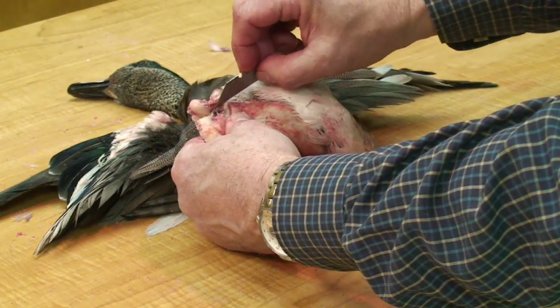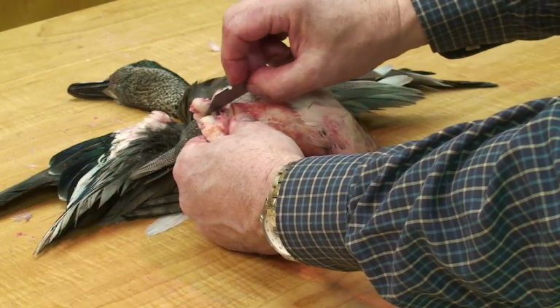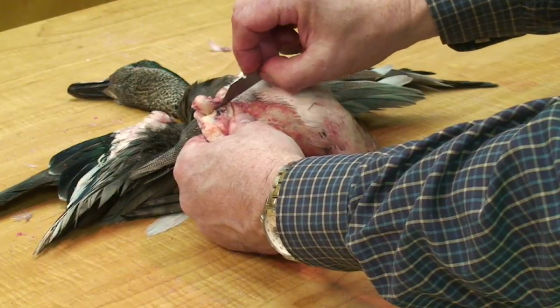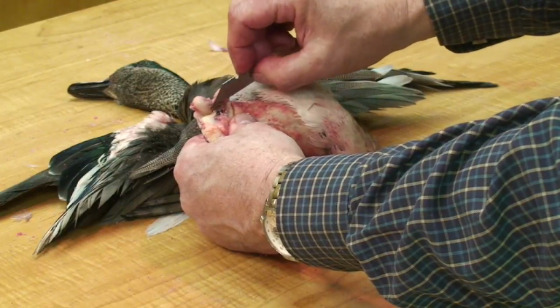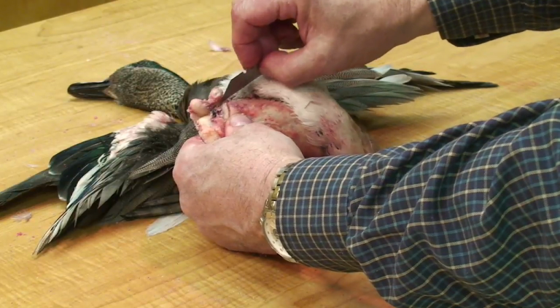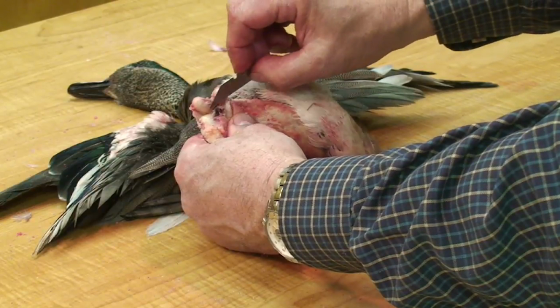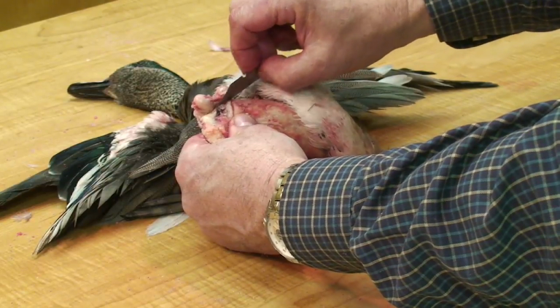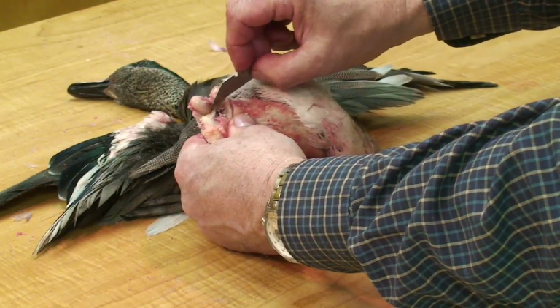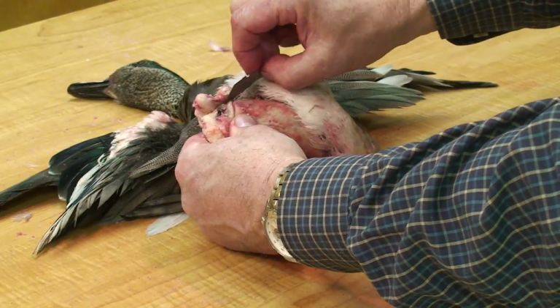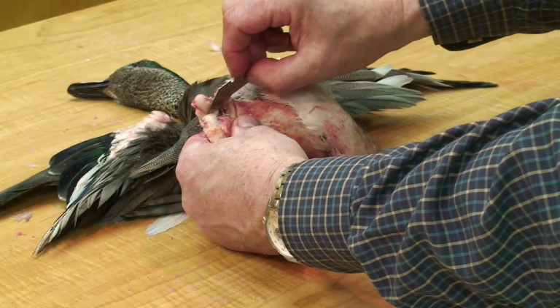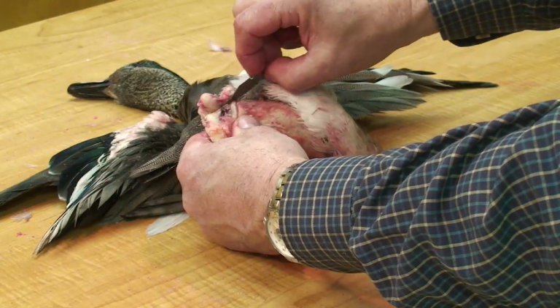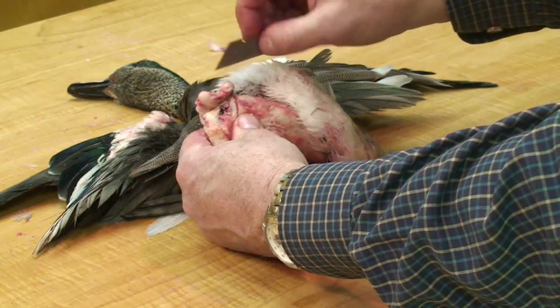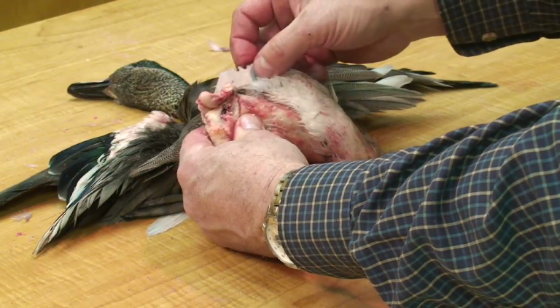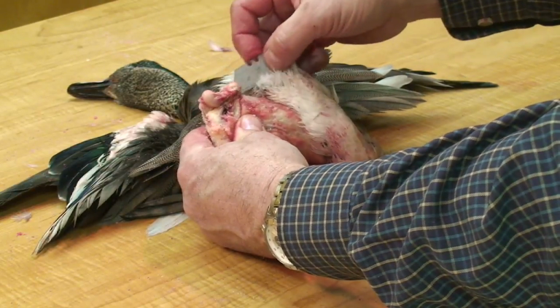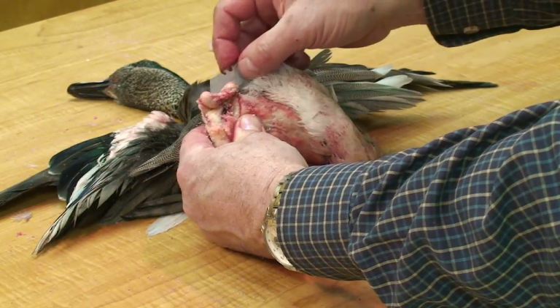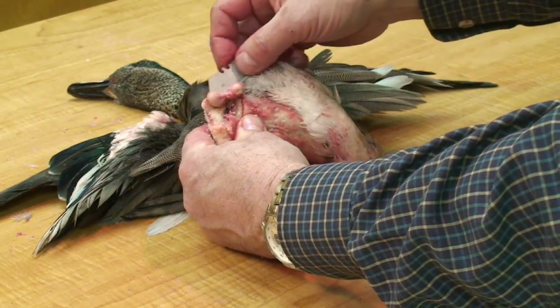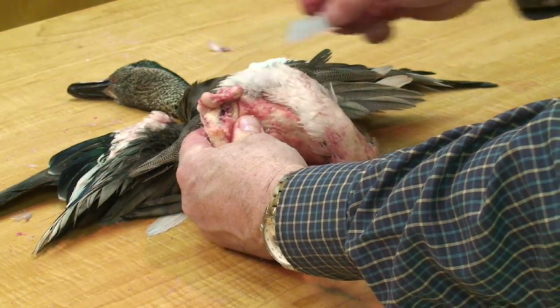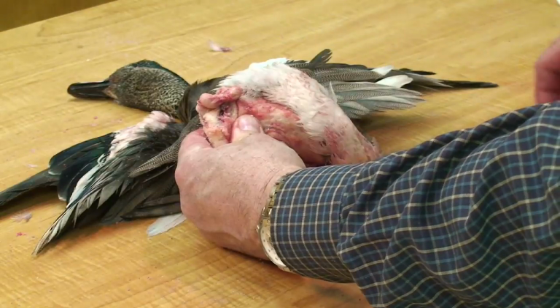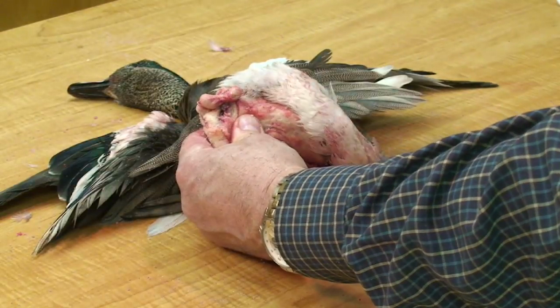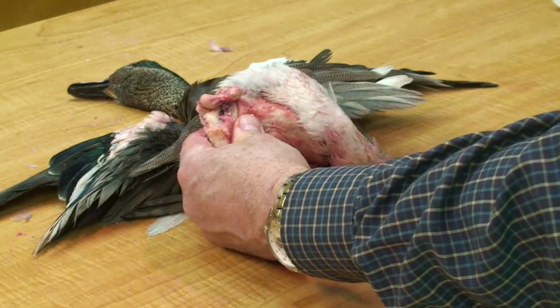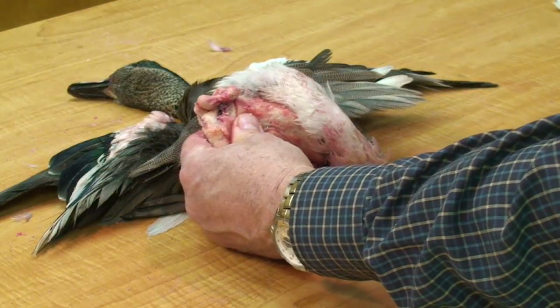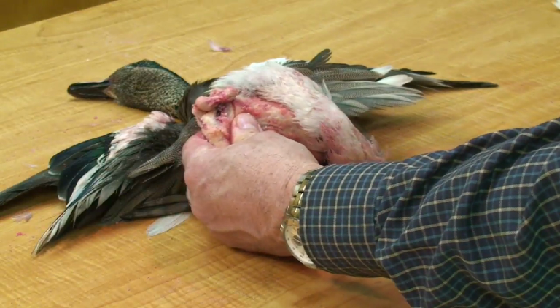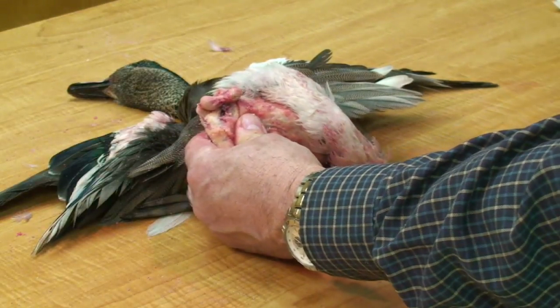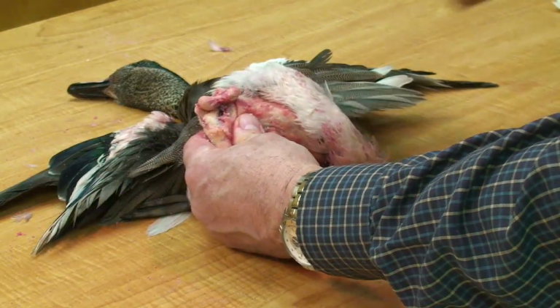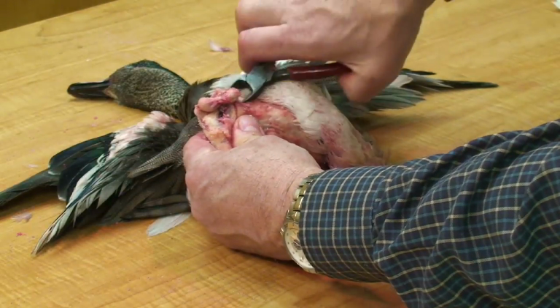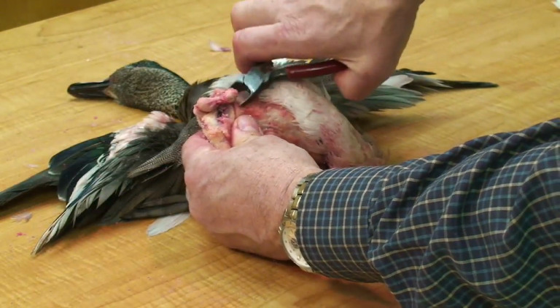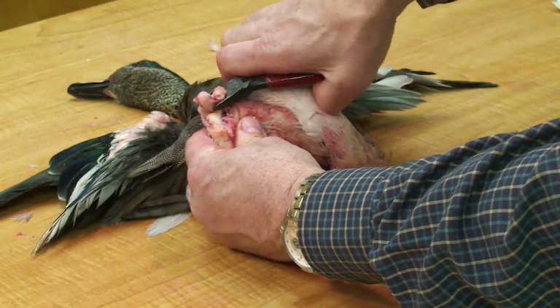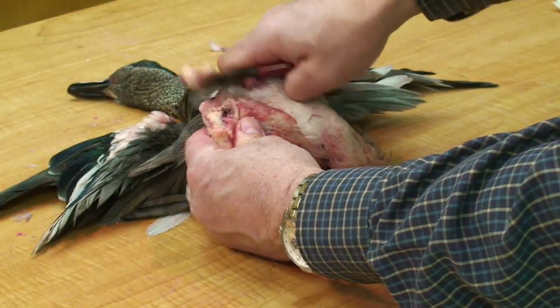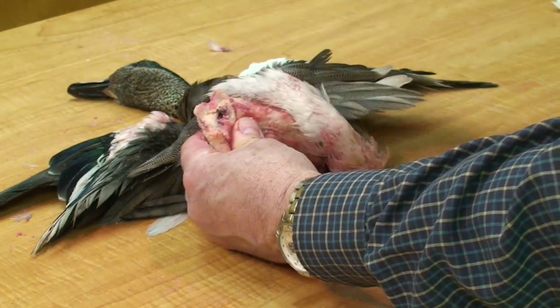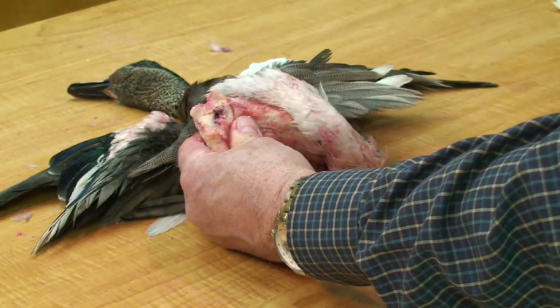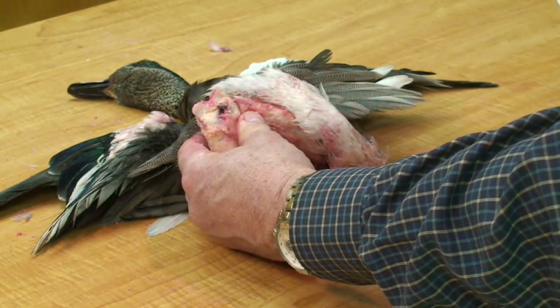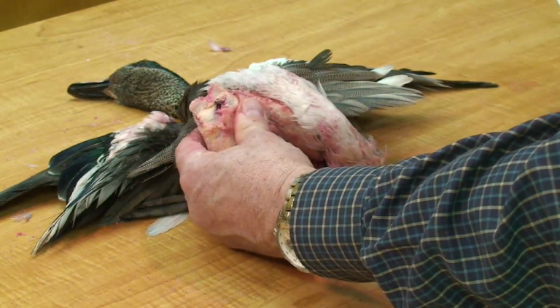I'll just trim around those until they're completely separated. At that point, I'll just catch them and remove them from the skin.